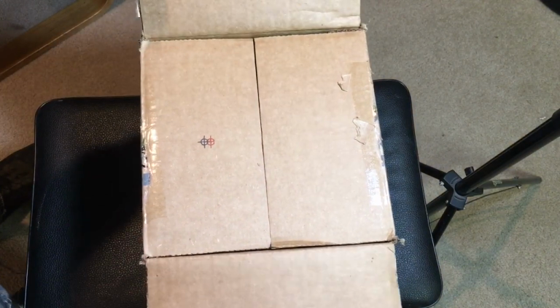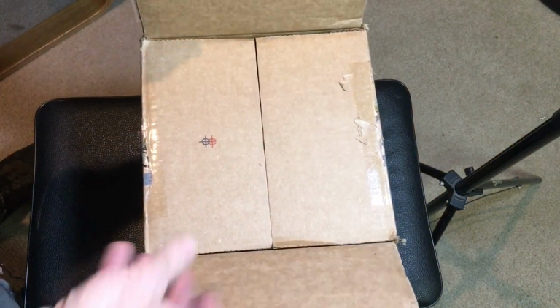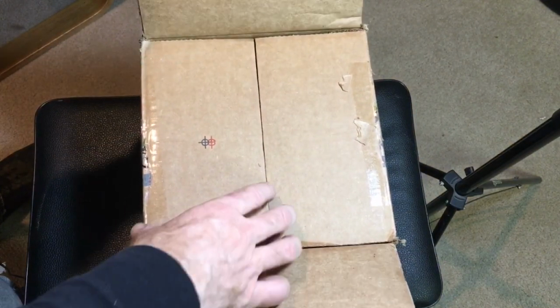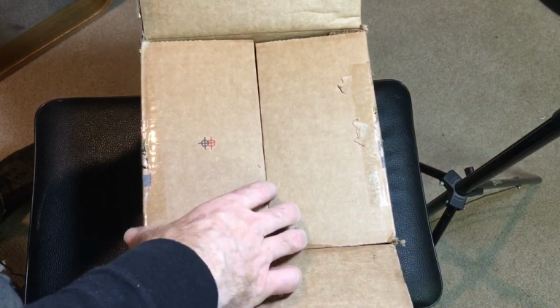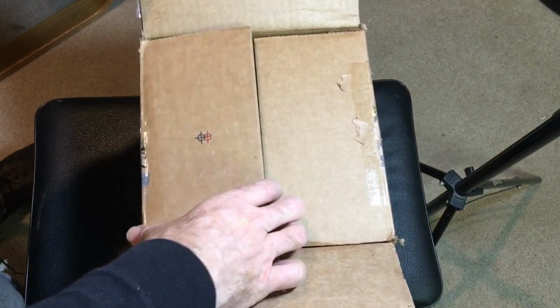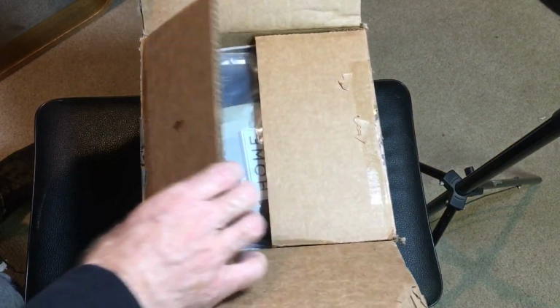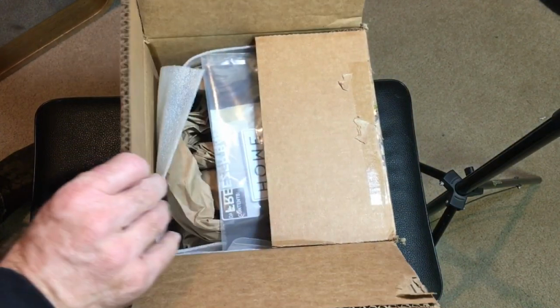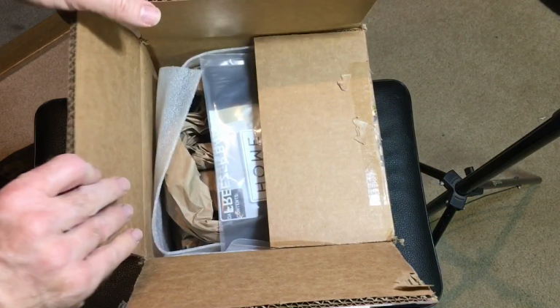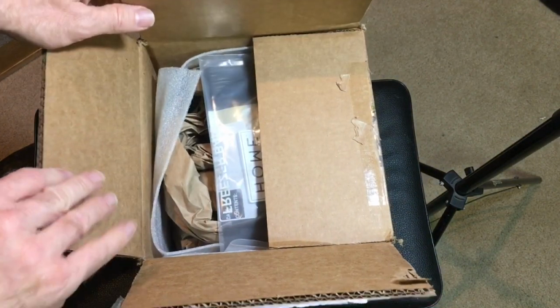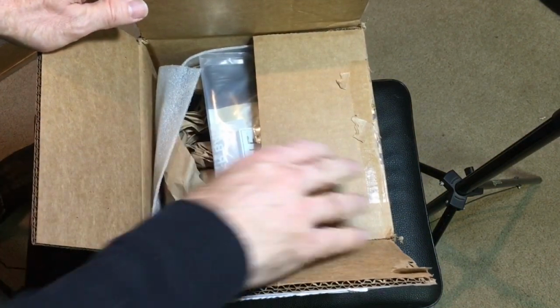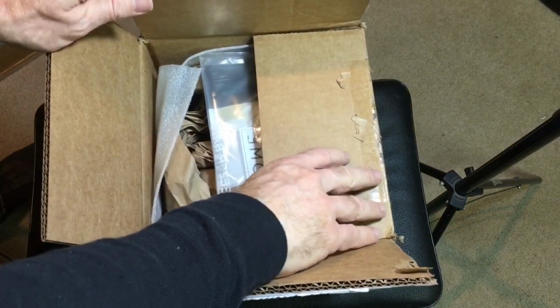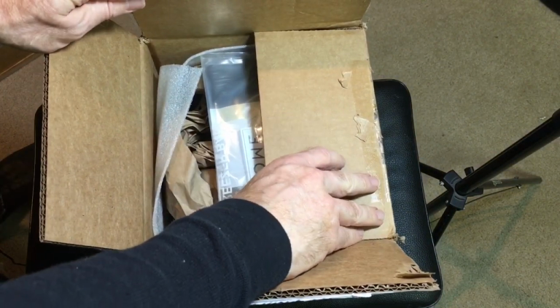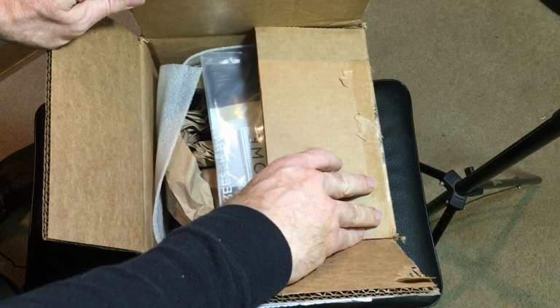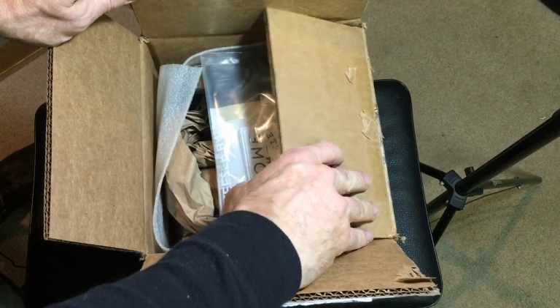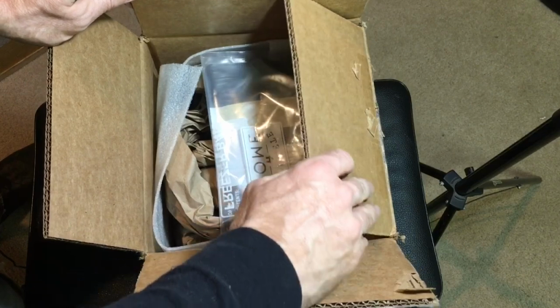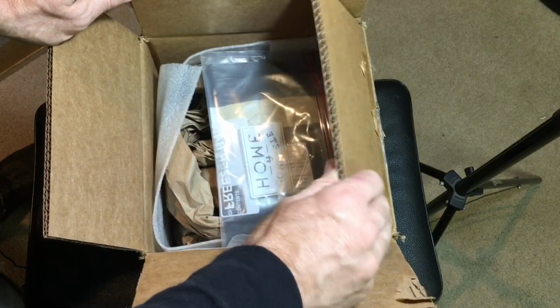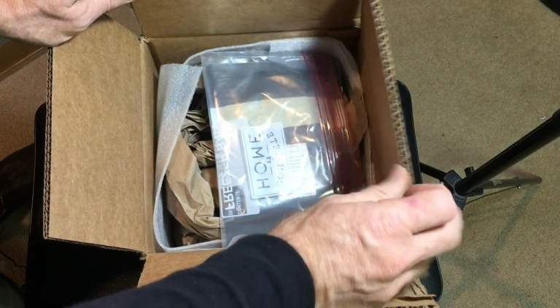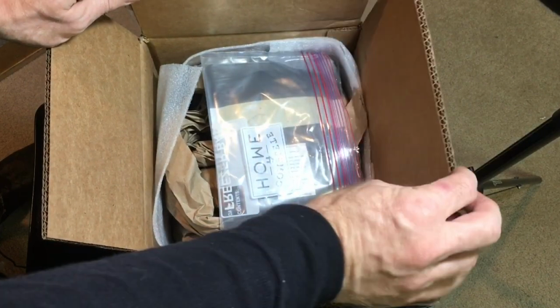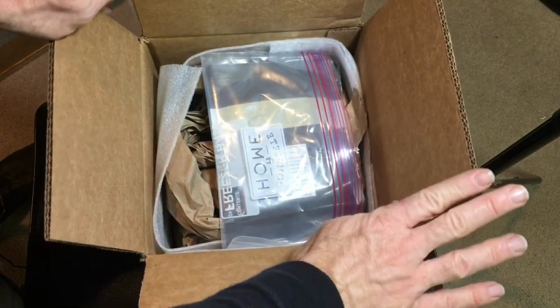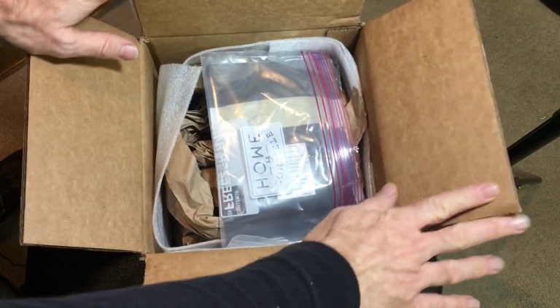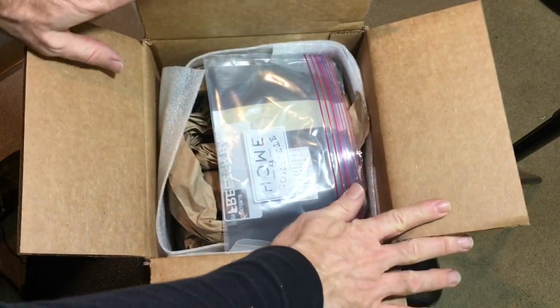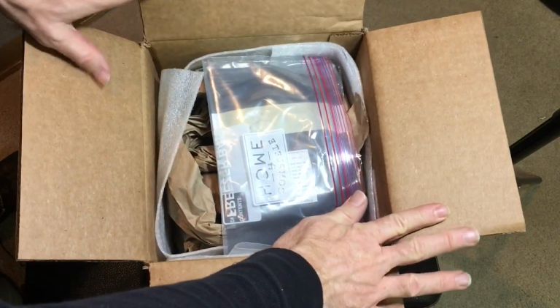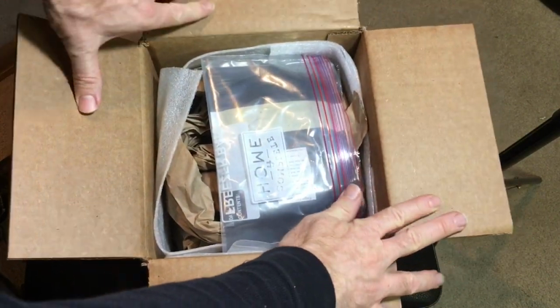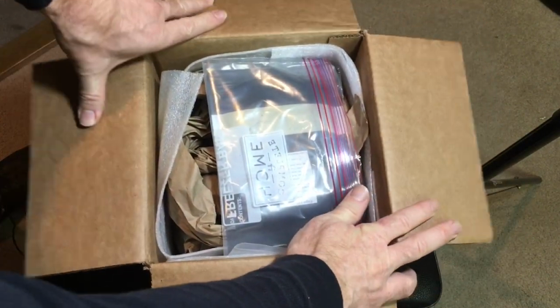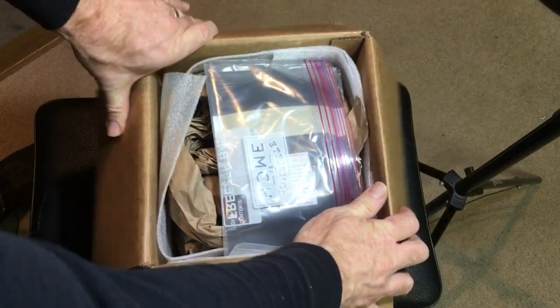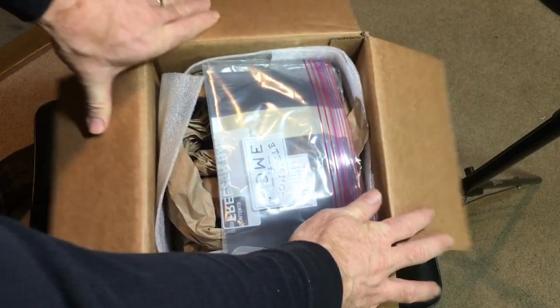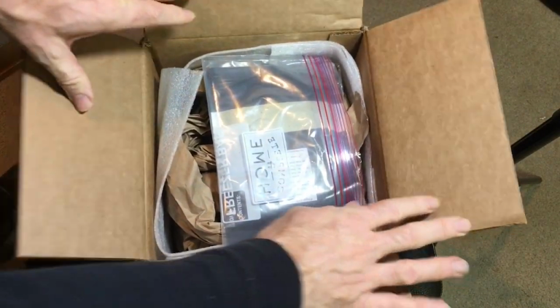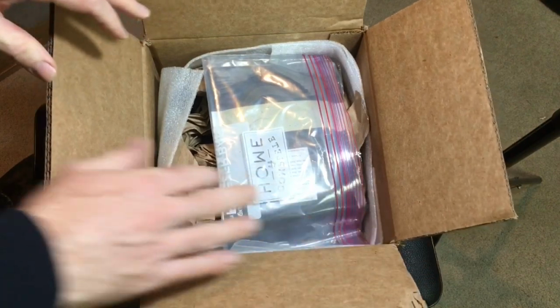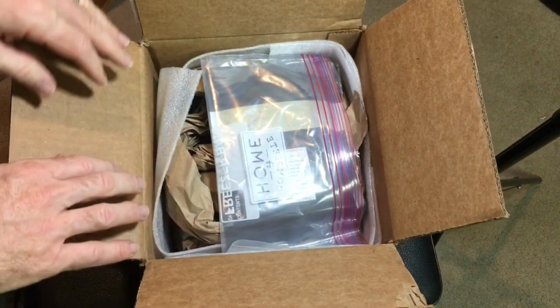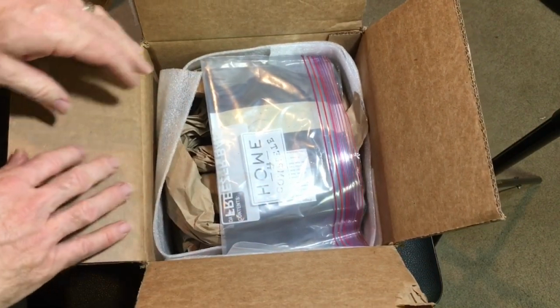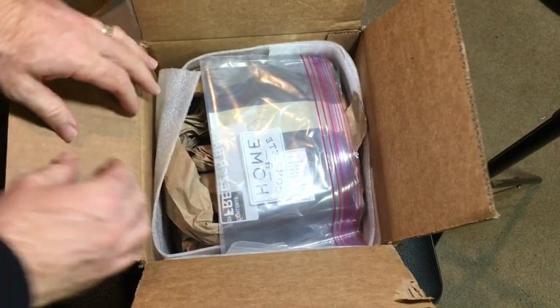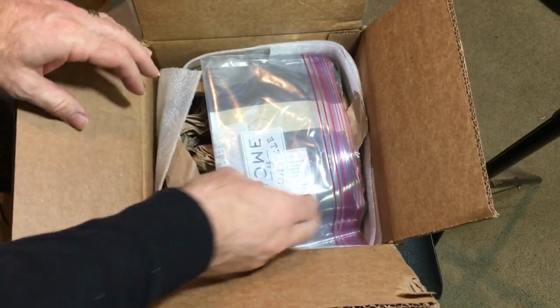We have conducted a trade. Finger Lake Feeders has isopod supplies, they also have some feeder roaches and things like that. So check them out.